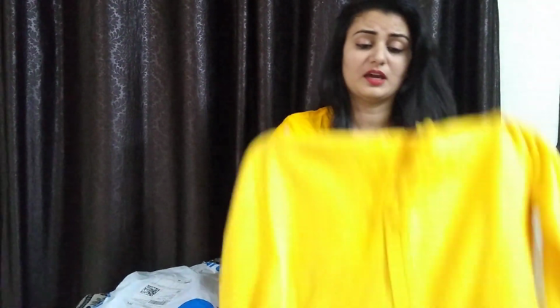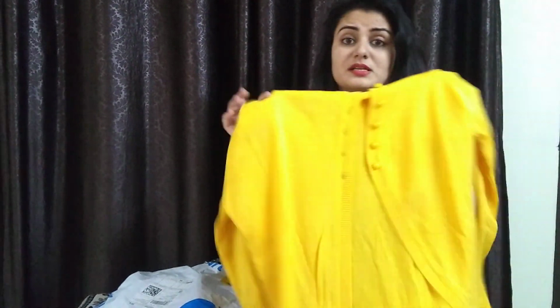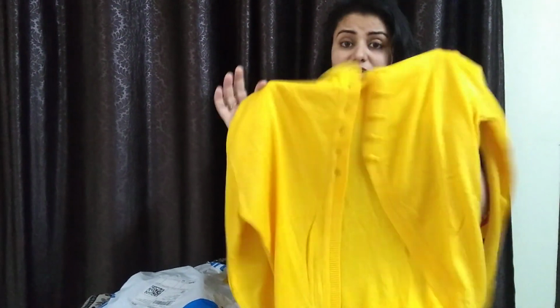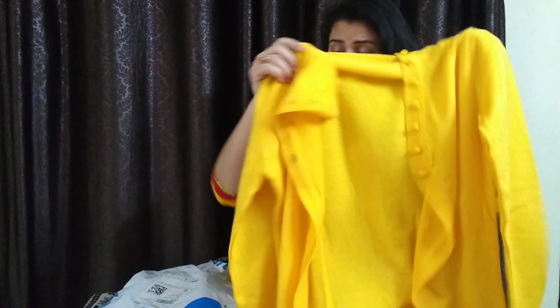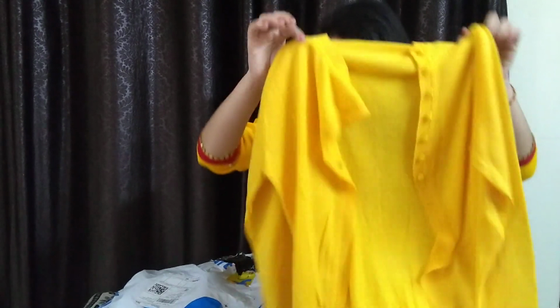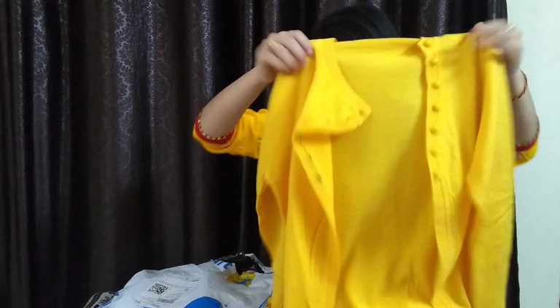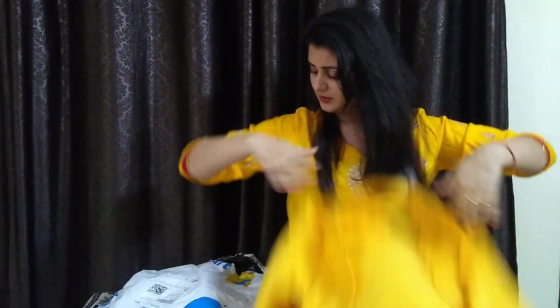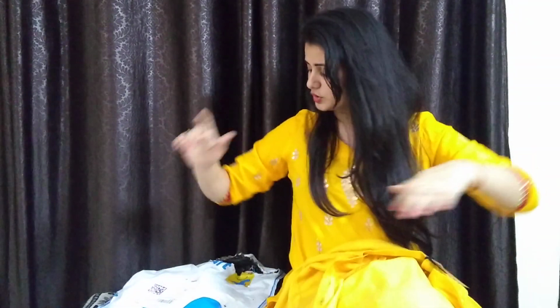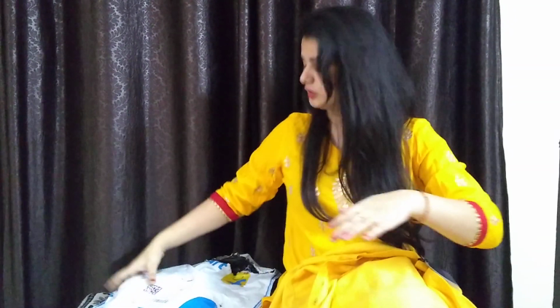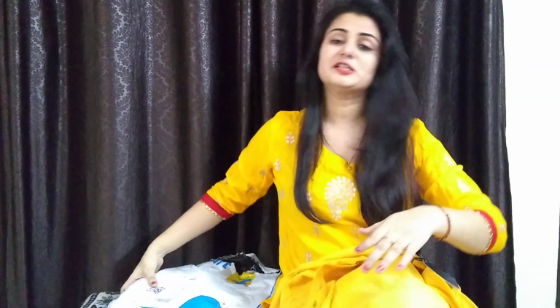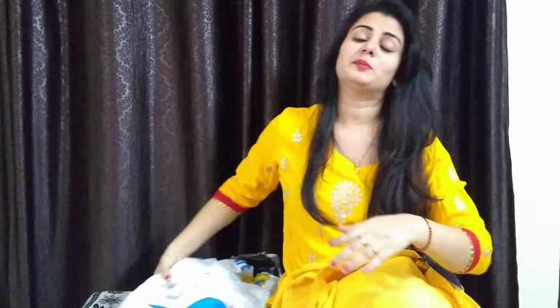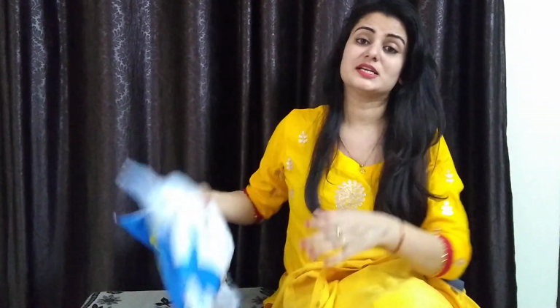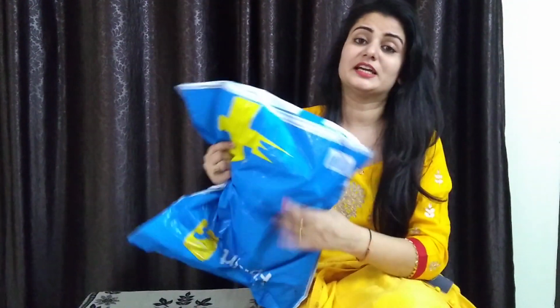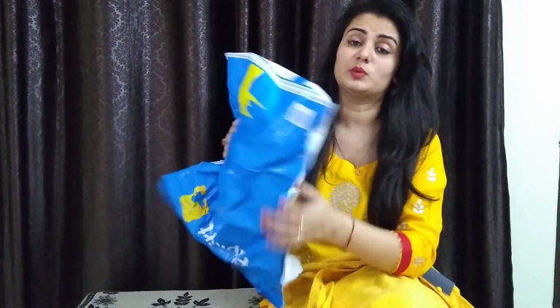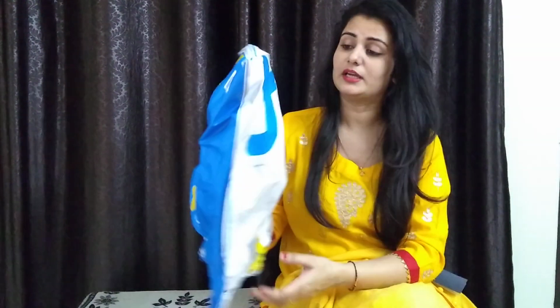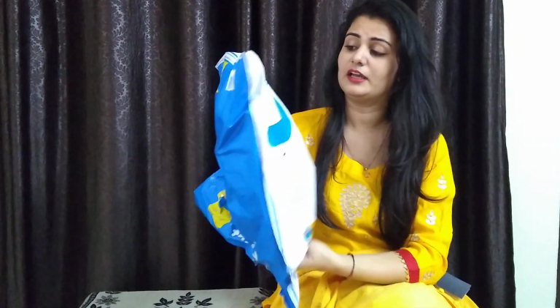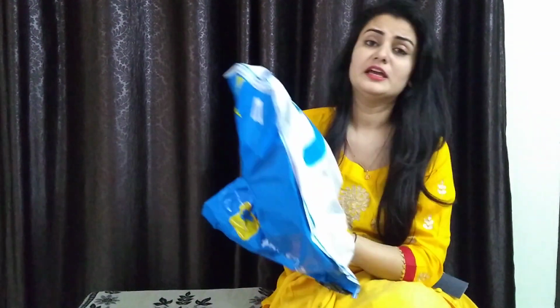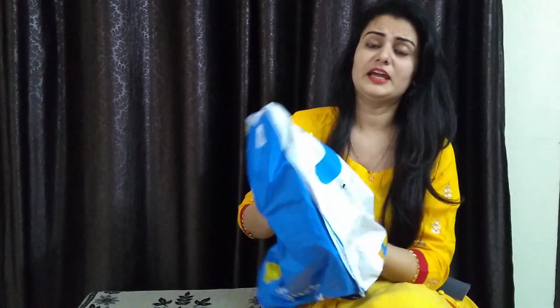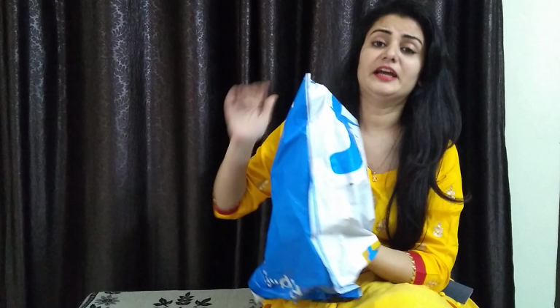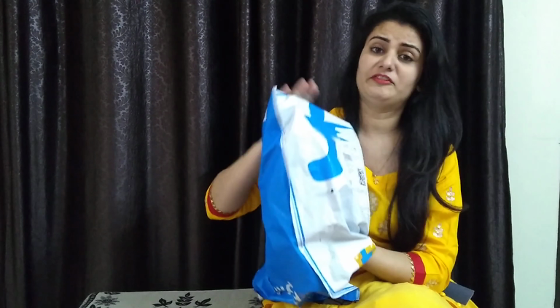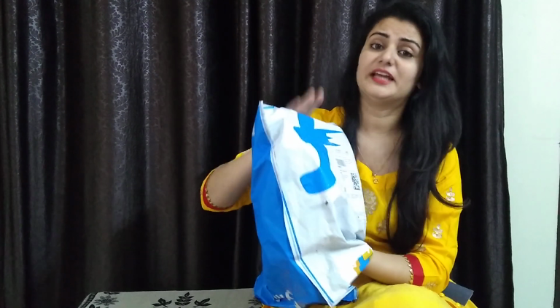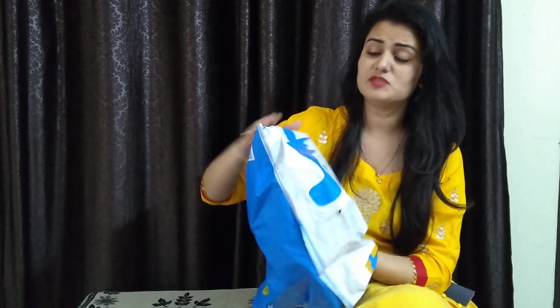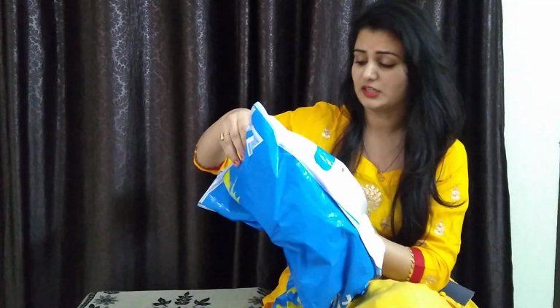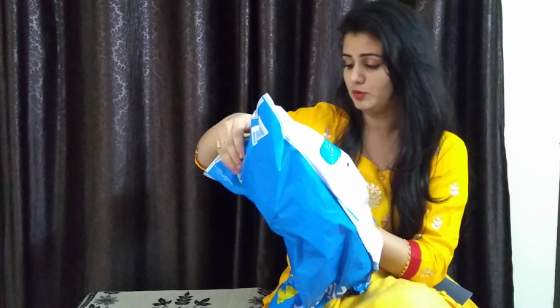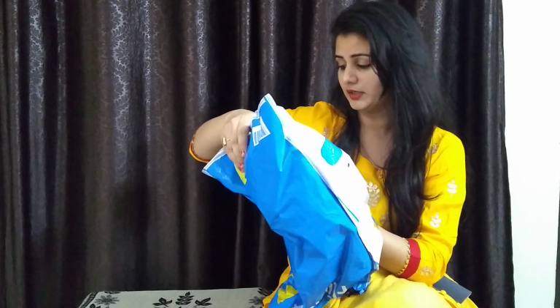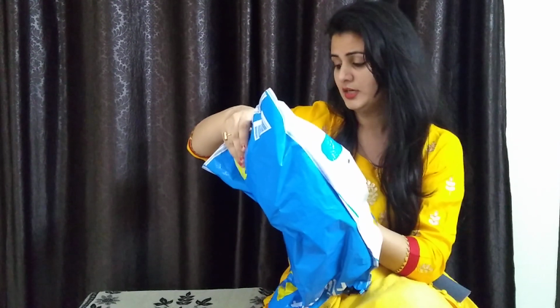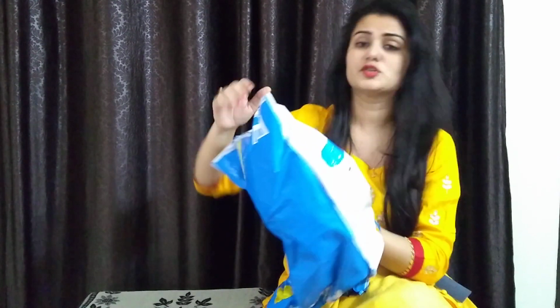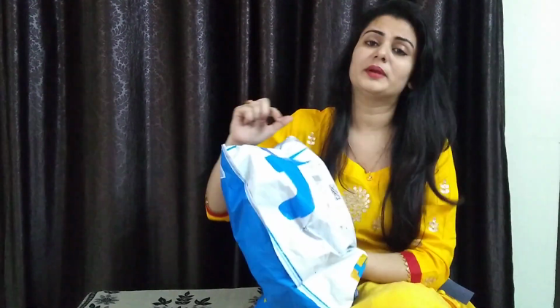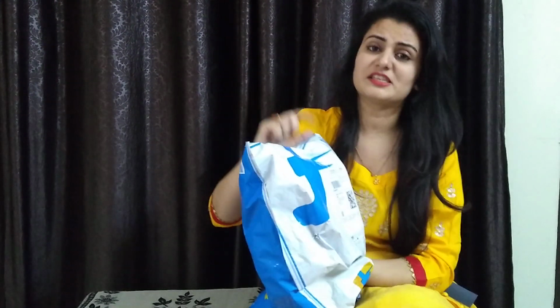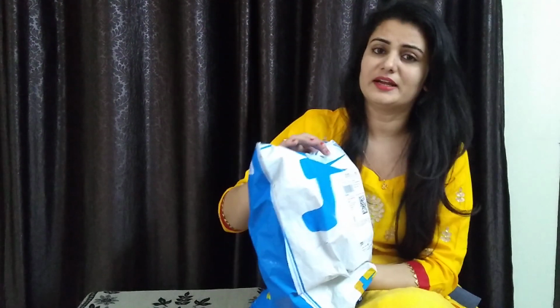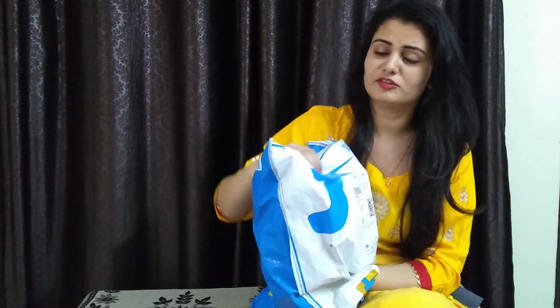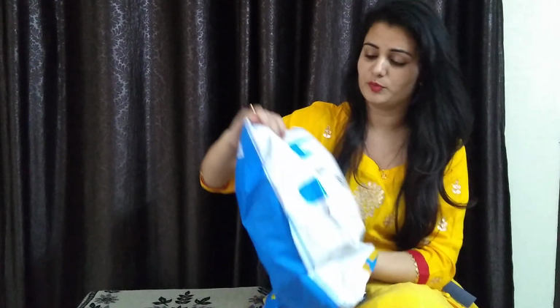I purchased this cardigan for 689 rupees. The third piece I purchased for this winter is a heavy denim jacket in blue color, which I purchased for 793 rupees.